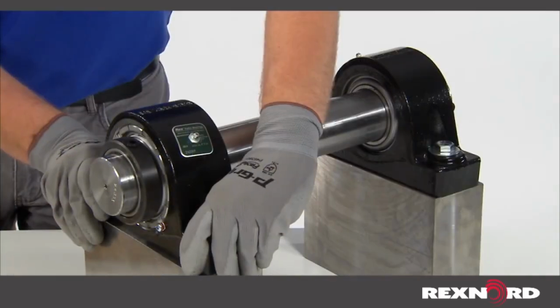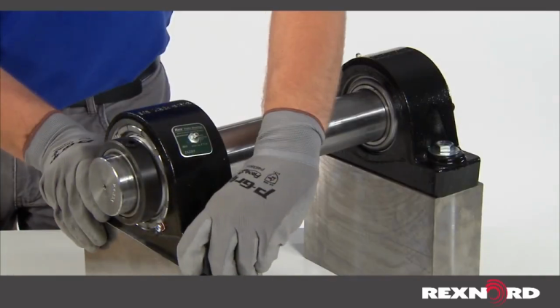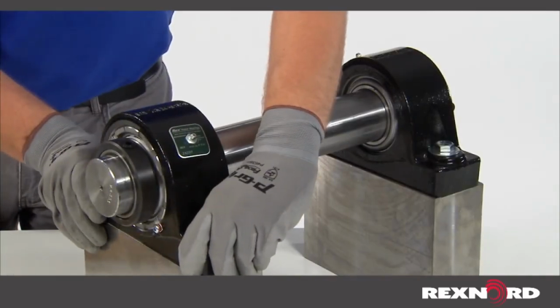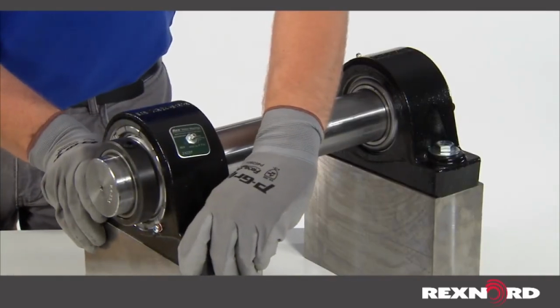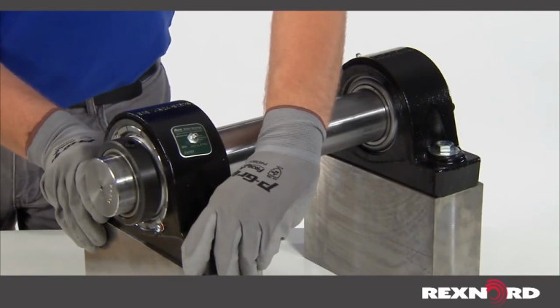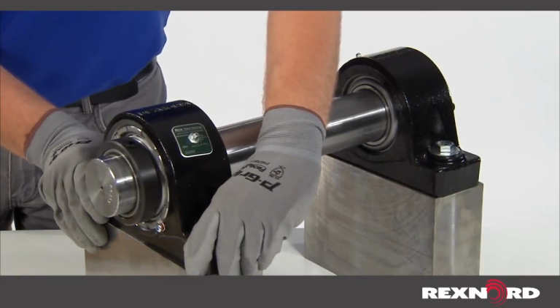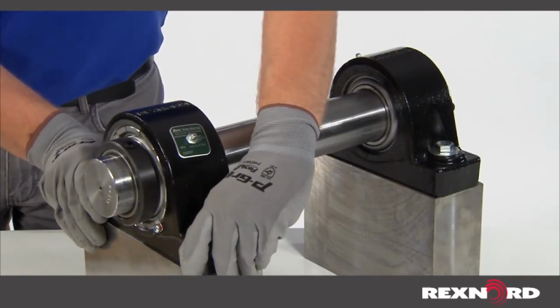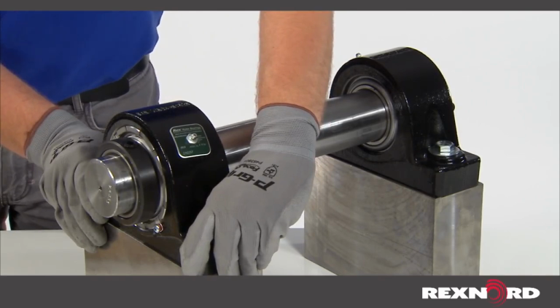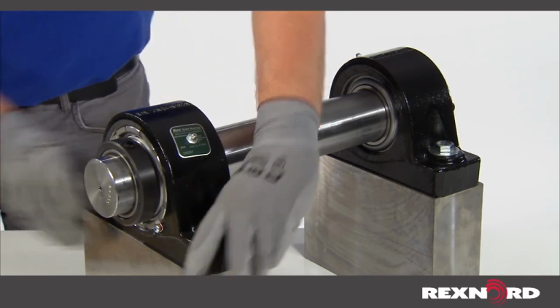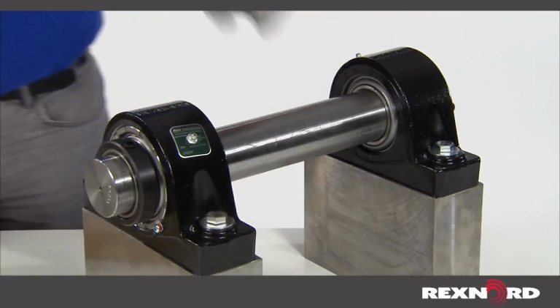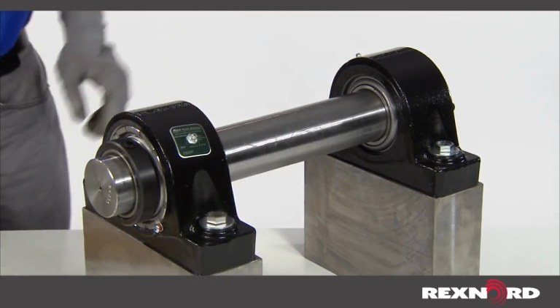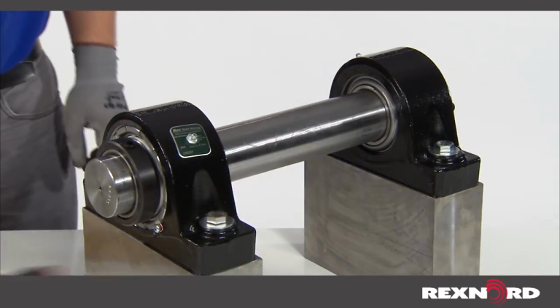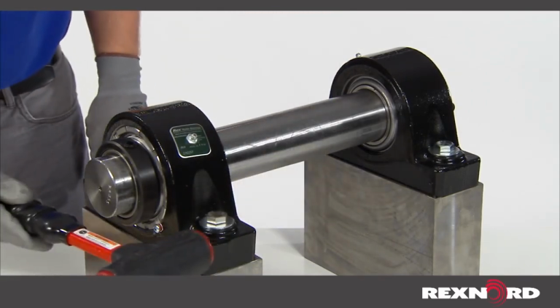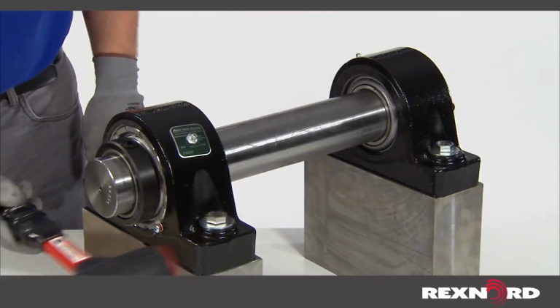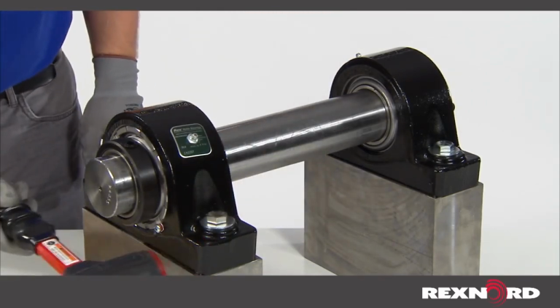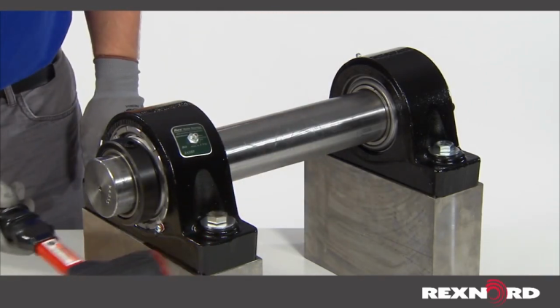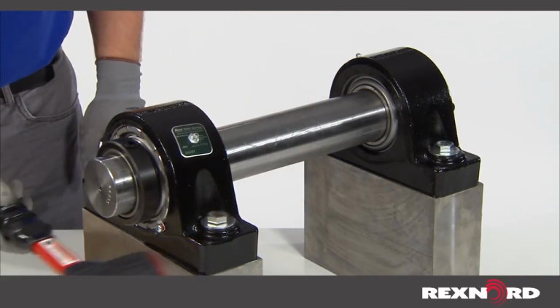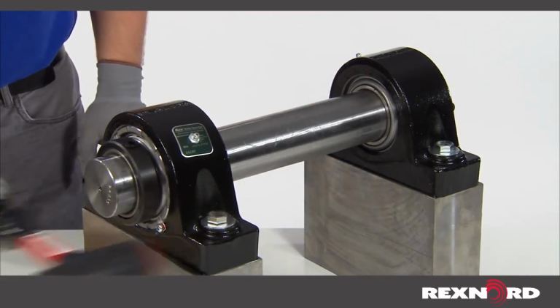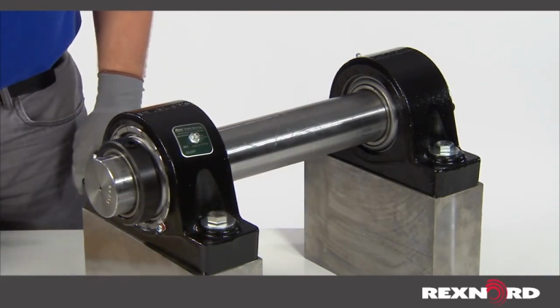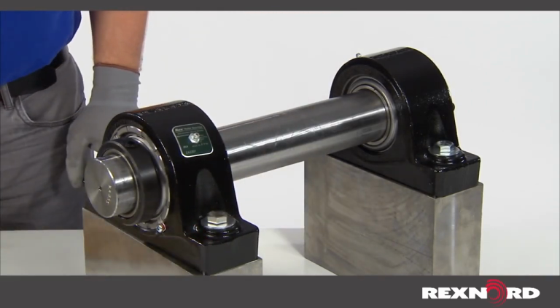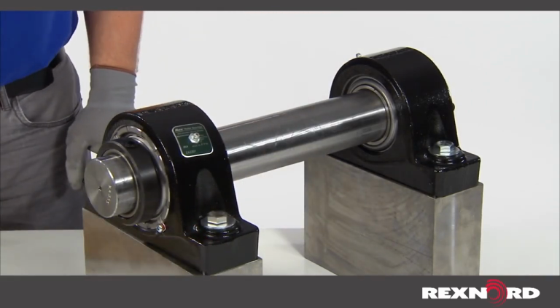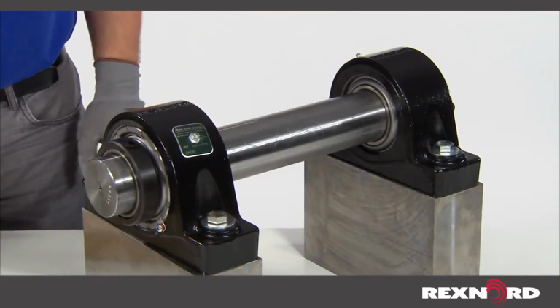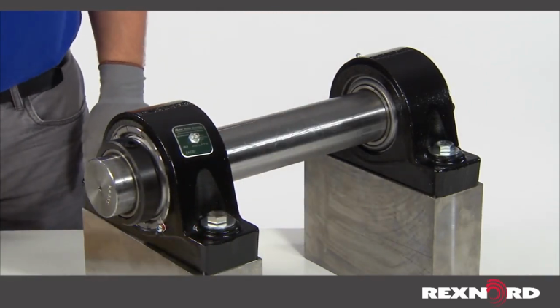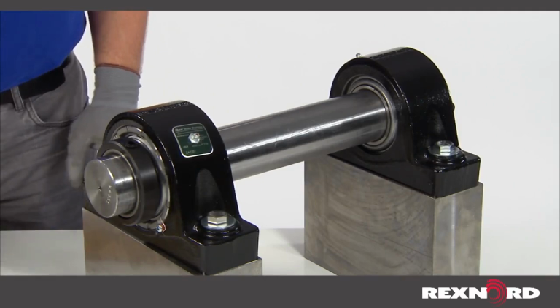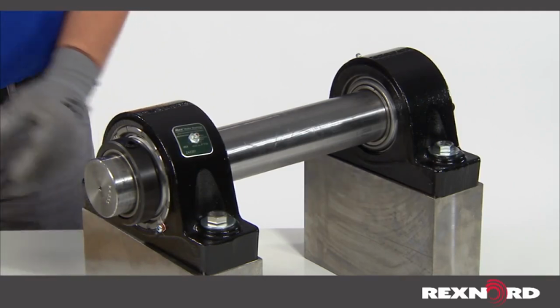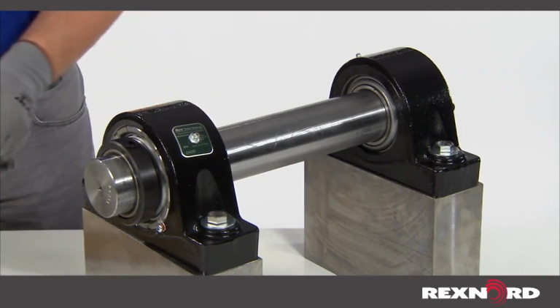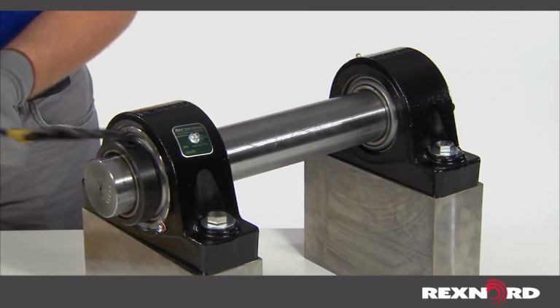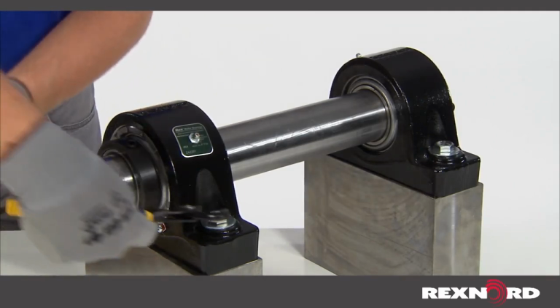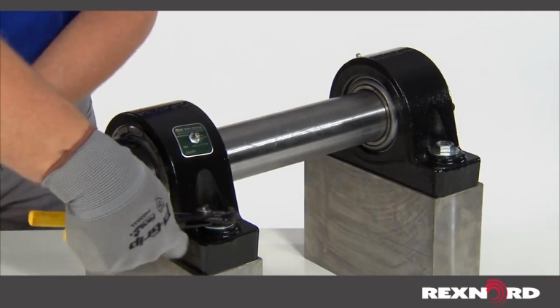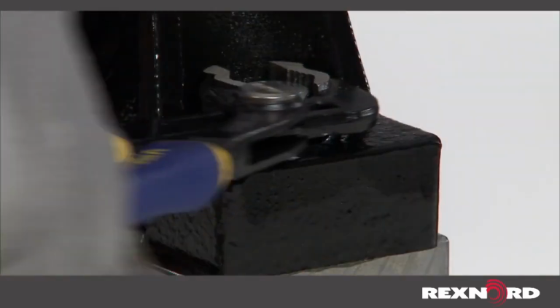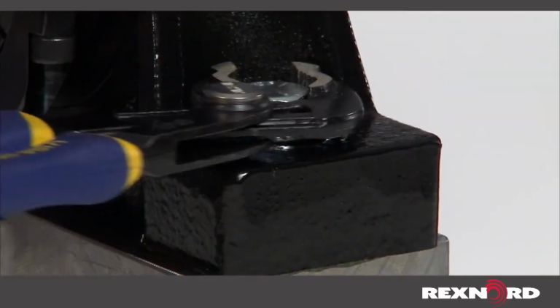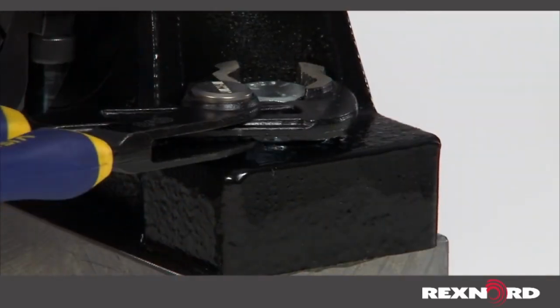Prior to securing the bolts, establish the final position by aligning the bearing units by hand or rubber mallet. Once properly aligned, securely bolt both units to the mounting structure.